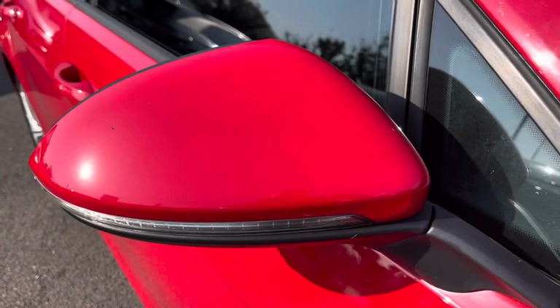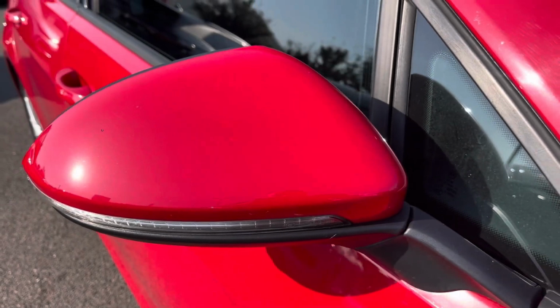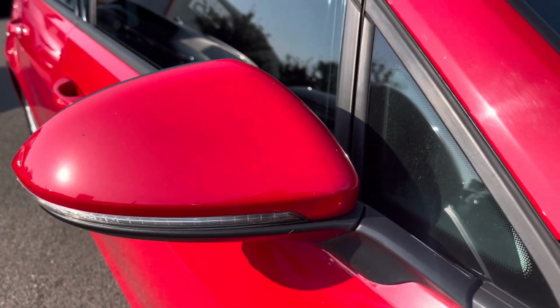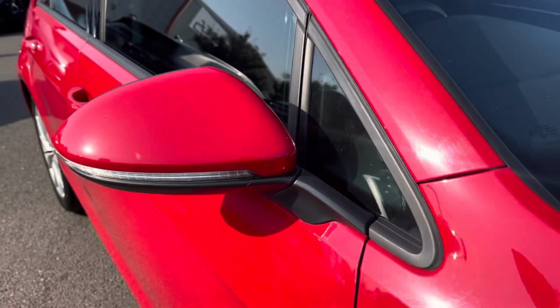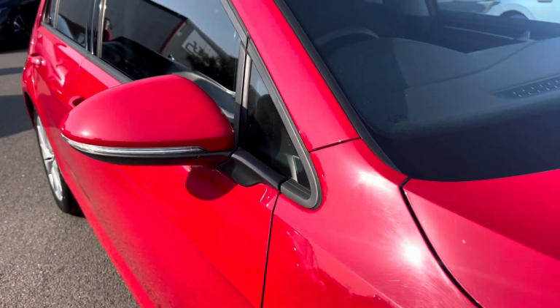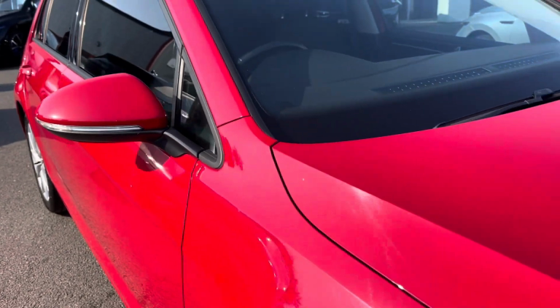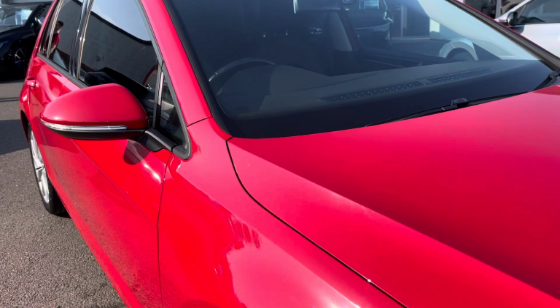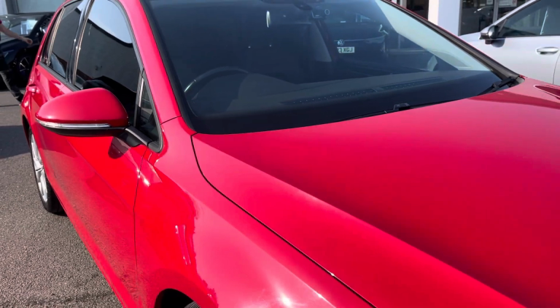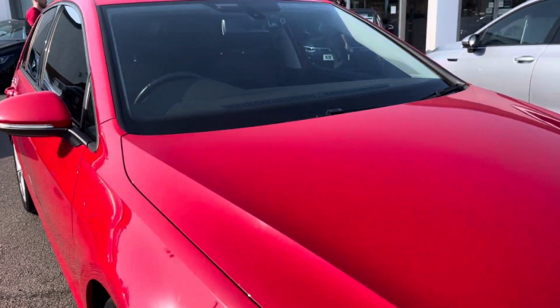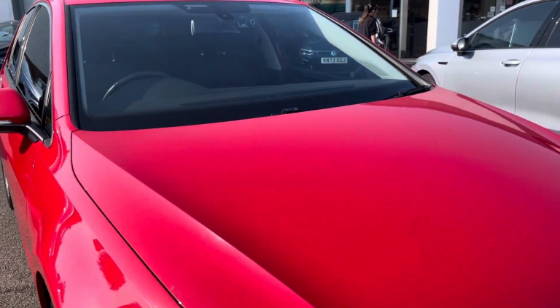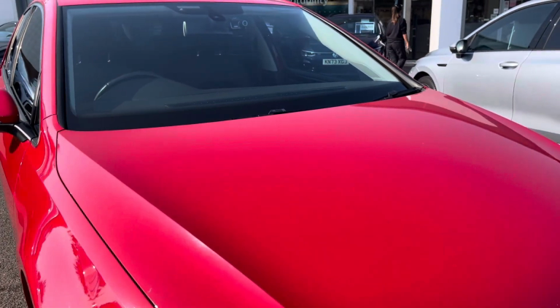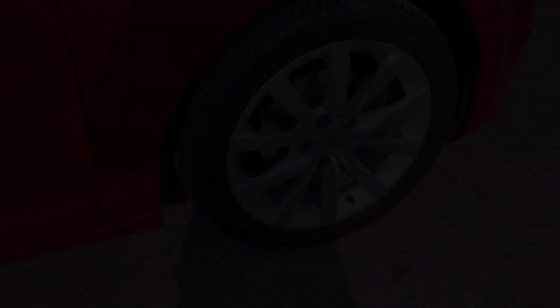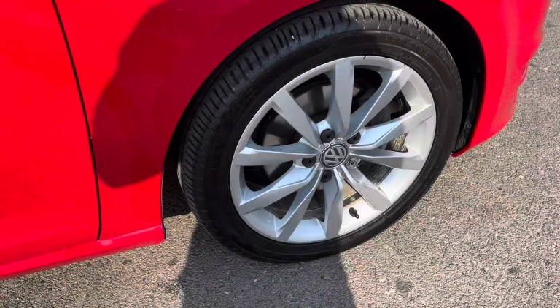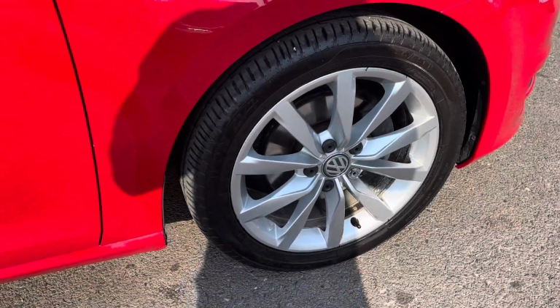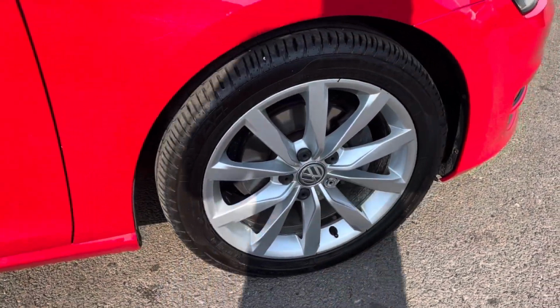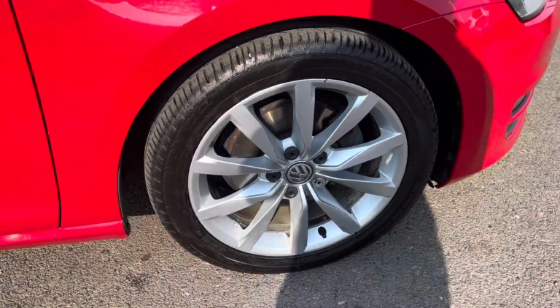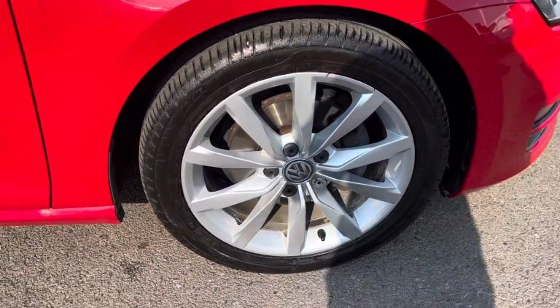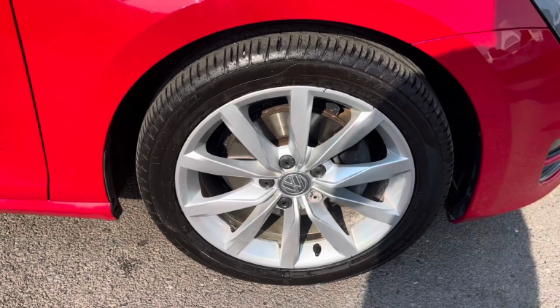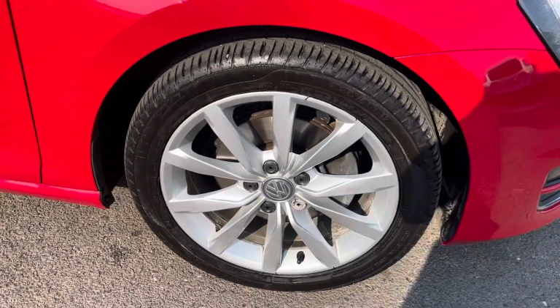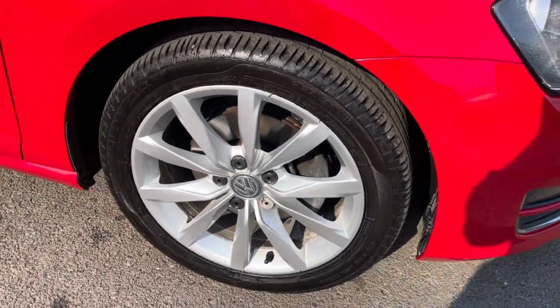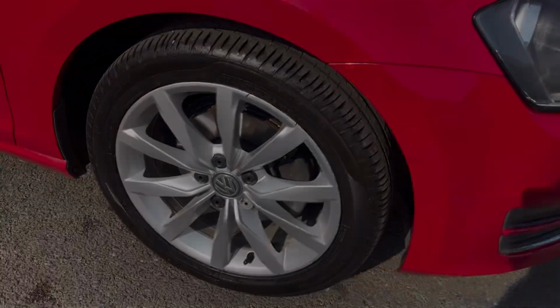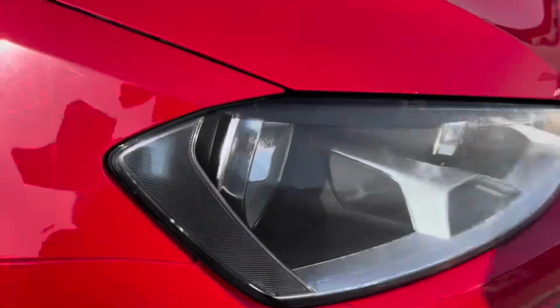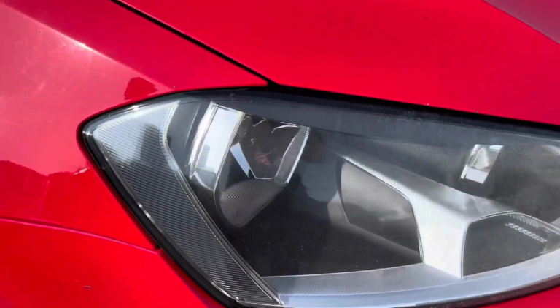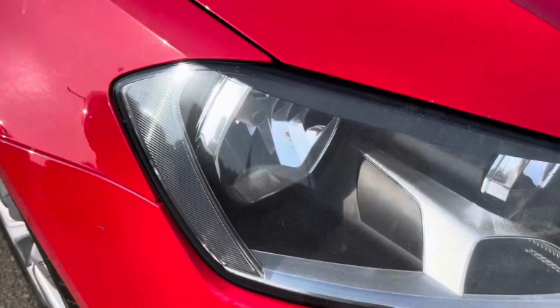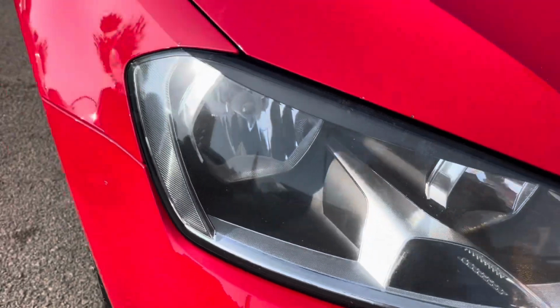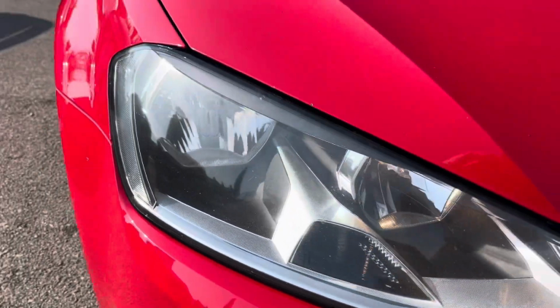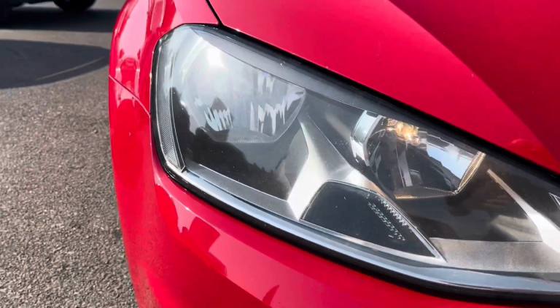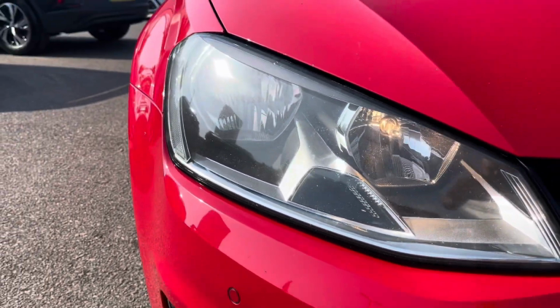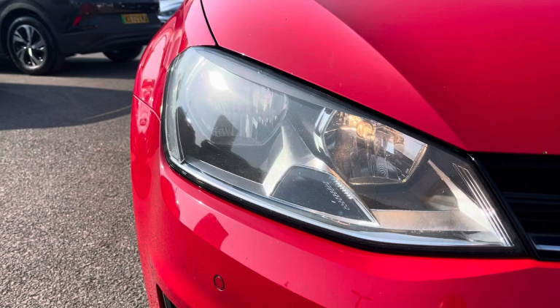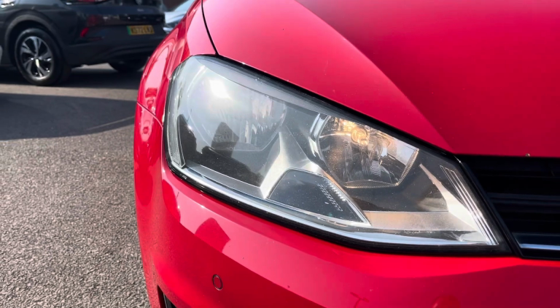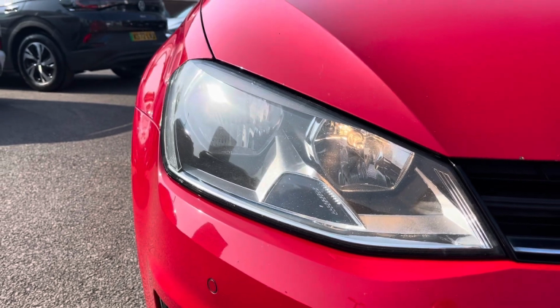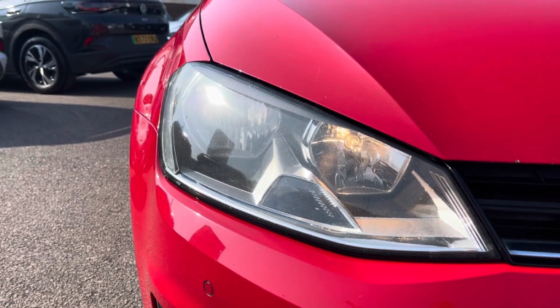It's finished in a solid tornado red paintwork and offers some exceptional exterior features. To the side you've got the stylish 17 inch Dijon alloy wheels, and to the front the powerful headlights with daytime running lights provide outstanding all-day visibility.